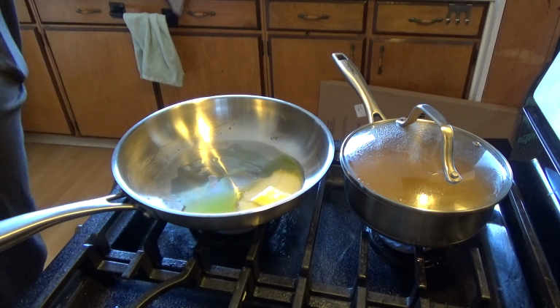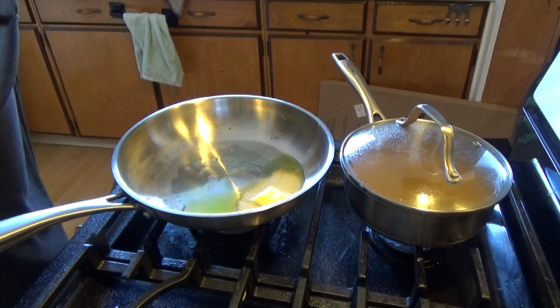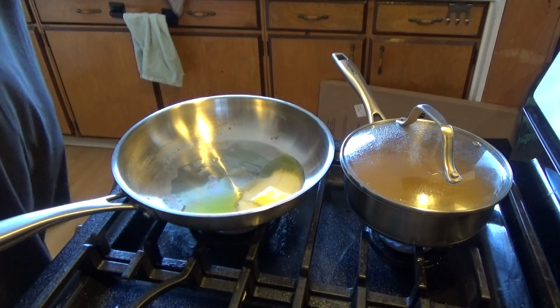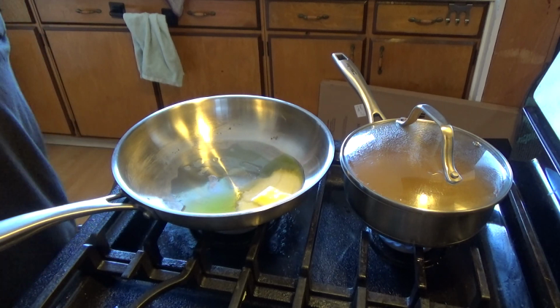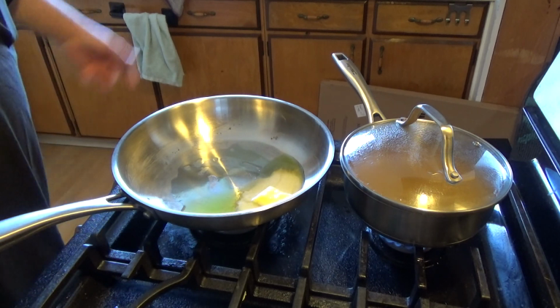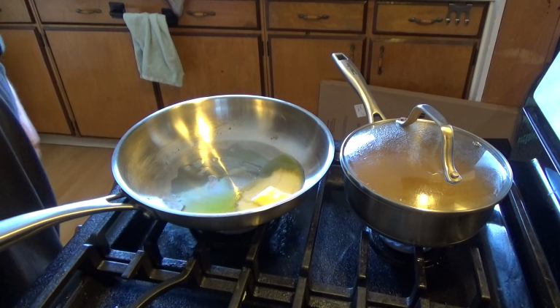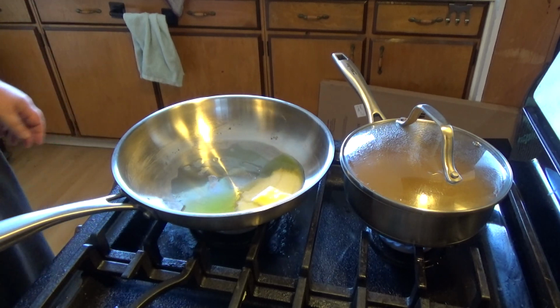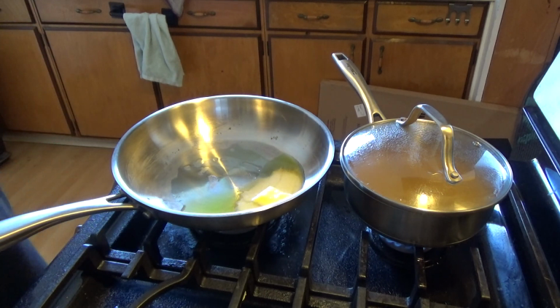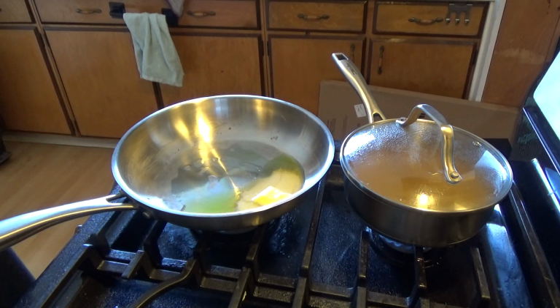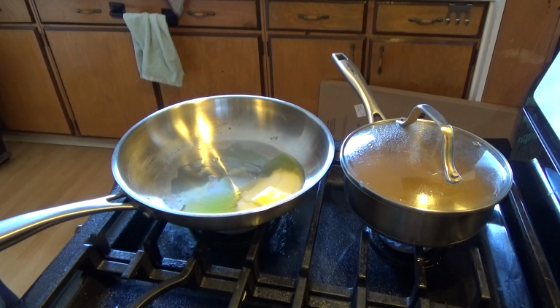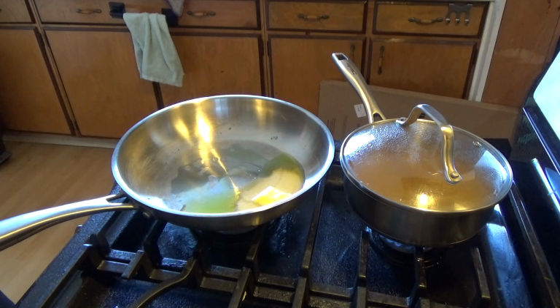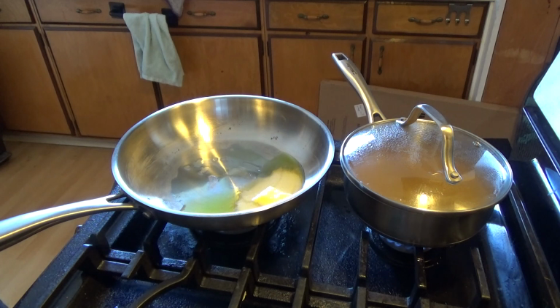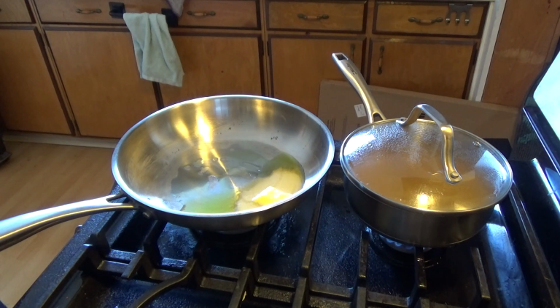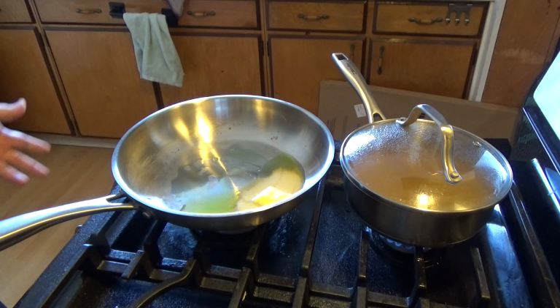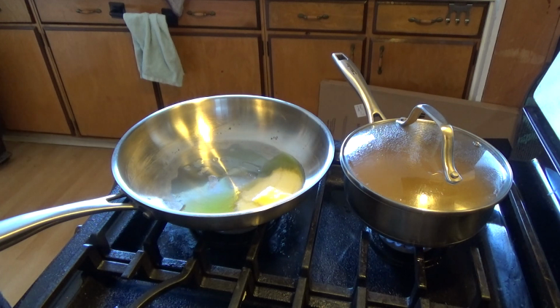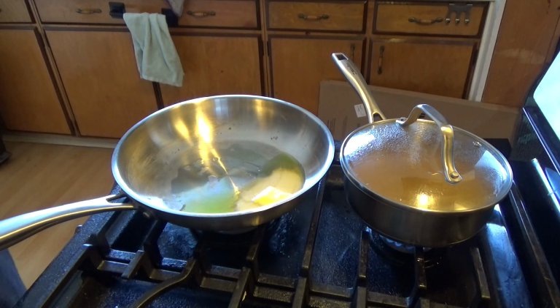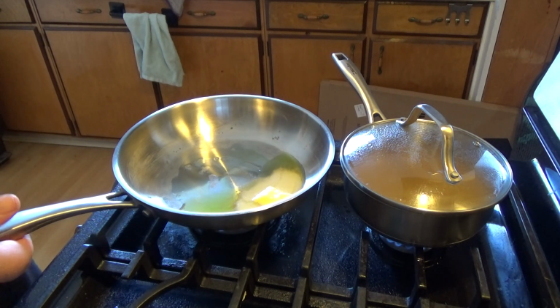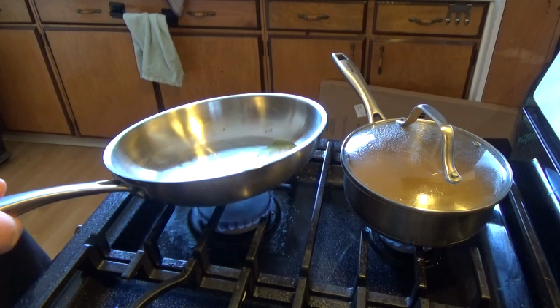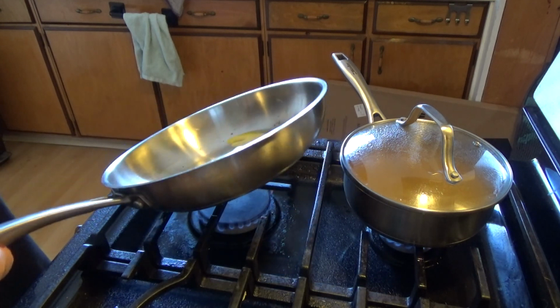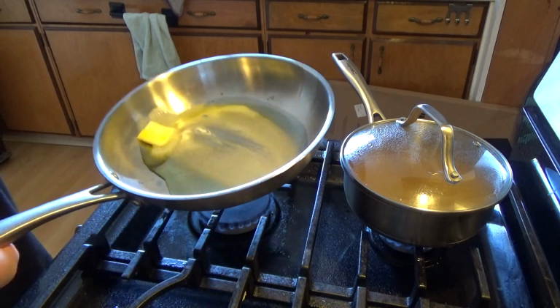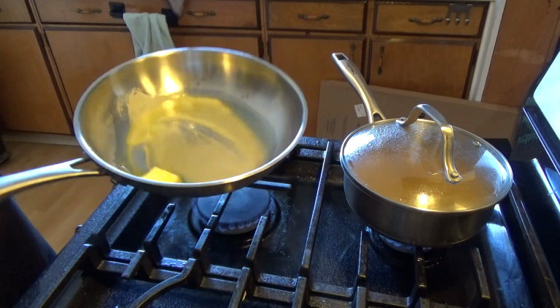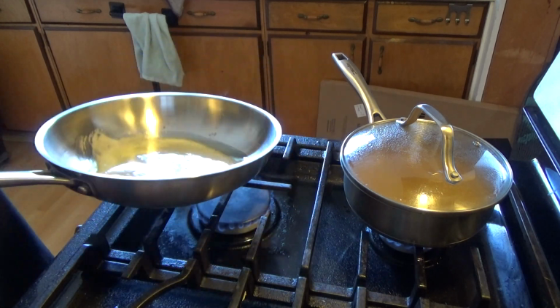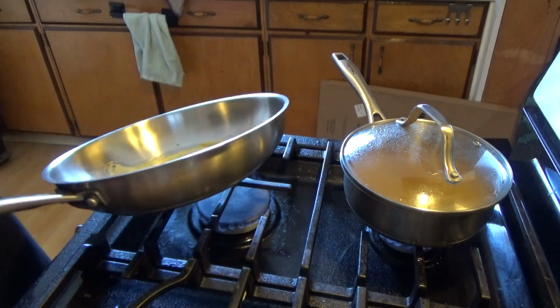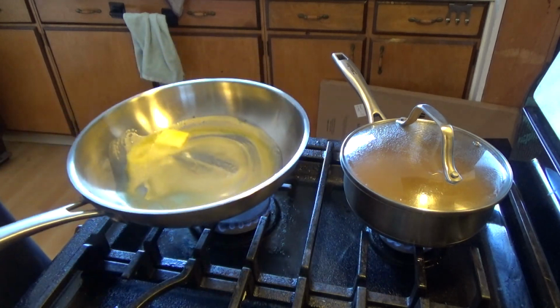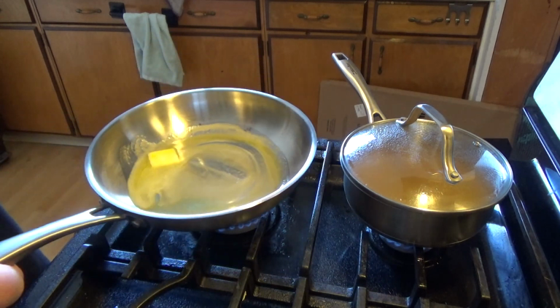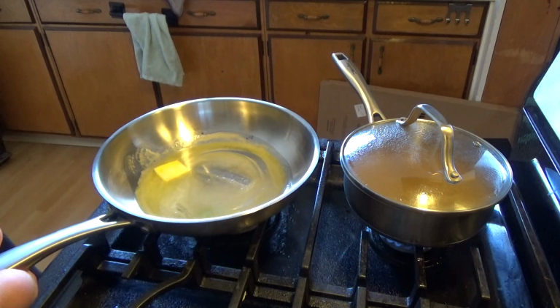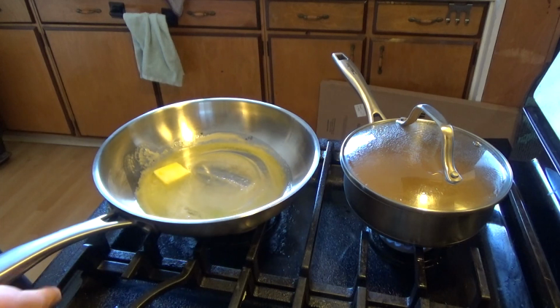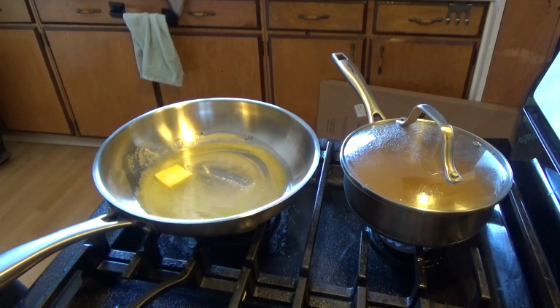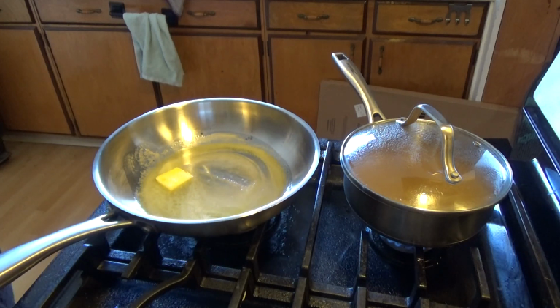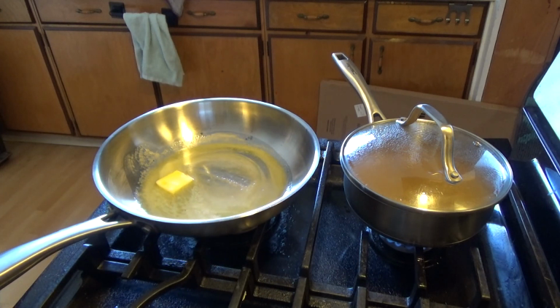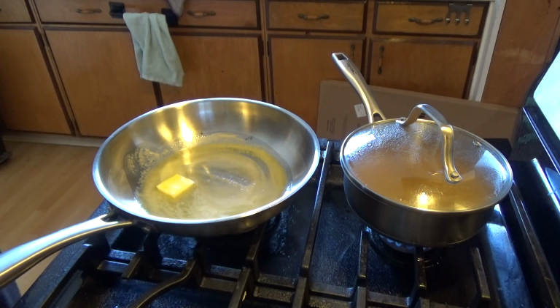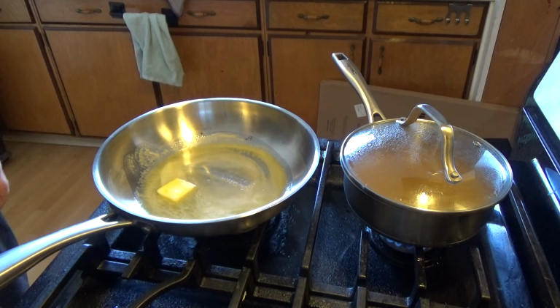It's been a while since I've made a cooking video, but I'm going to try to make risotto, which I've never made before, and I'm going to try to make it as authentic as I can with what I have.